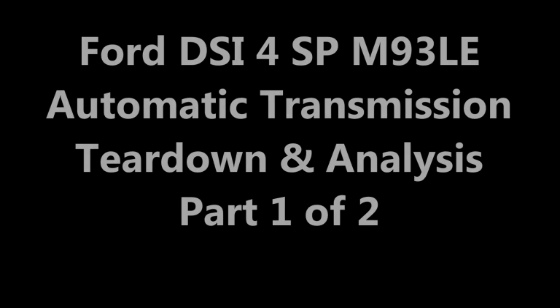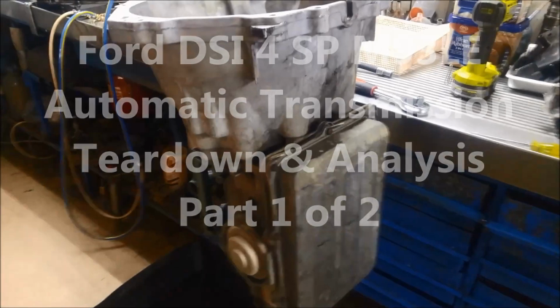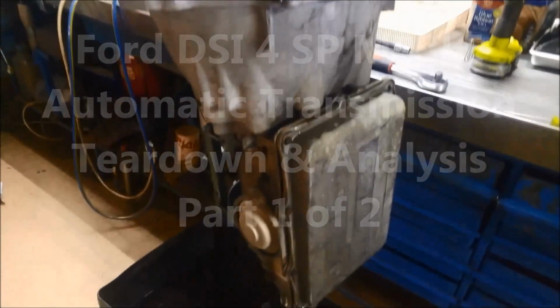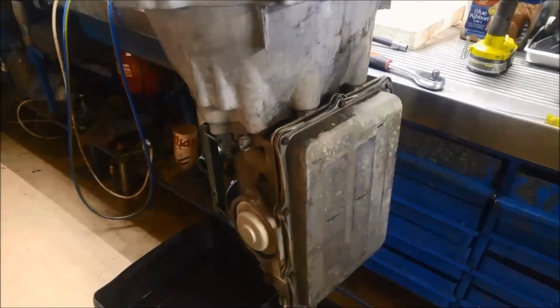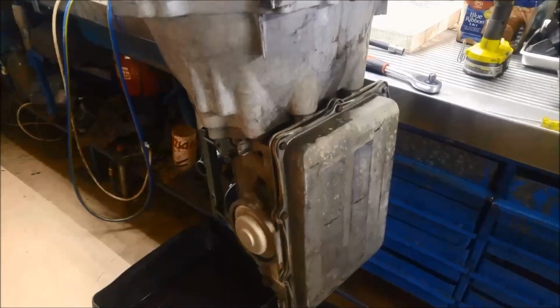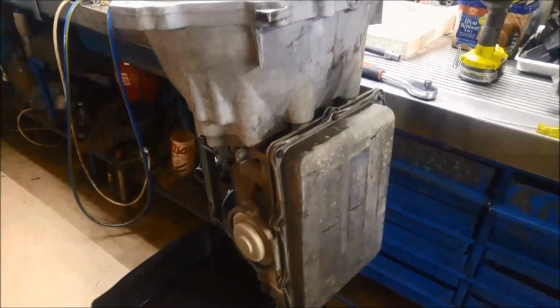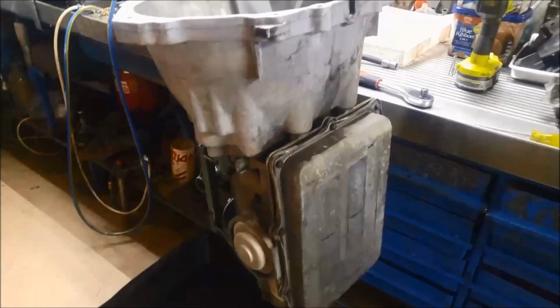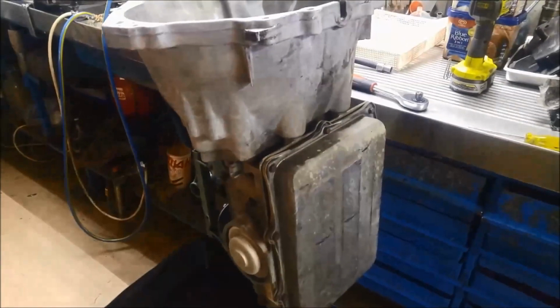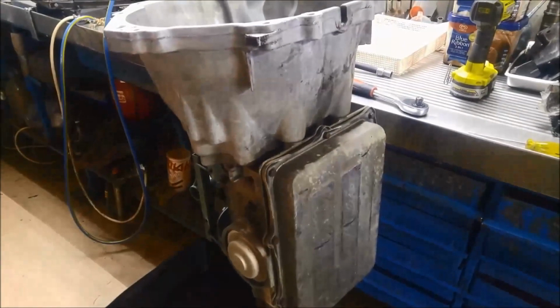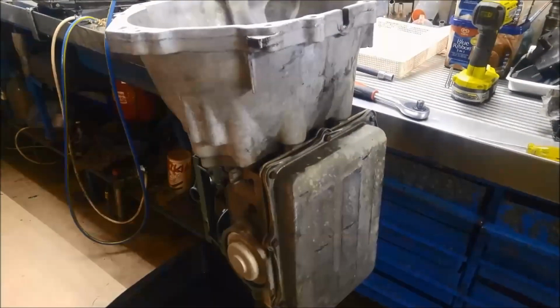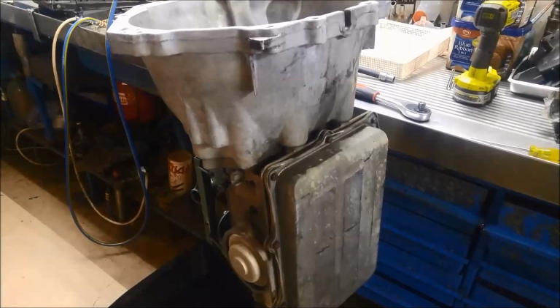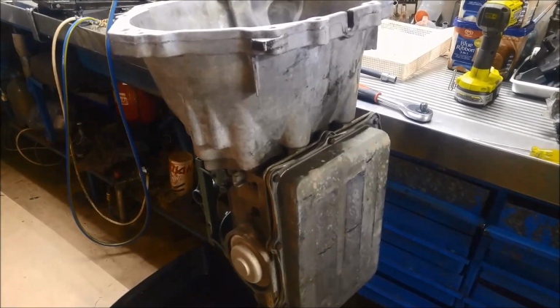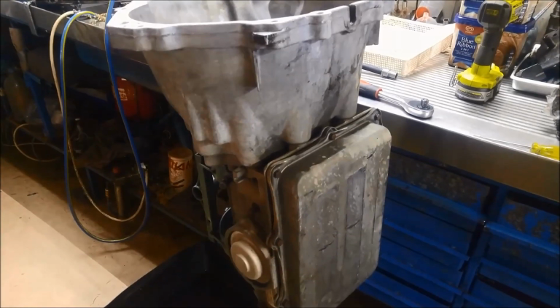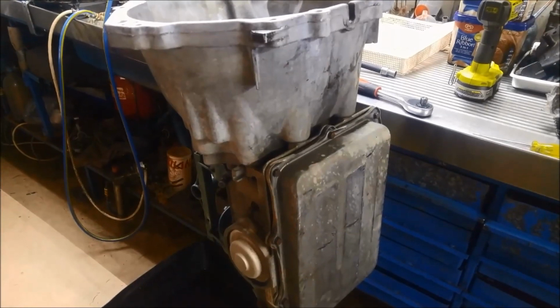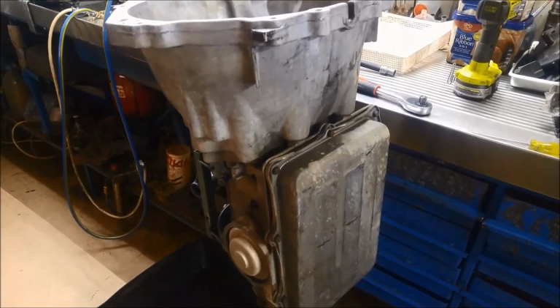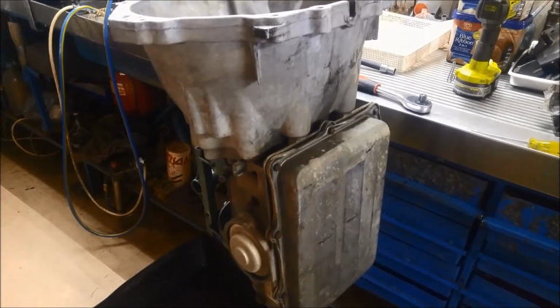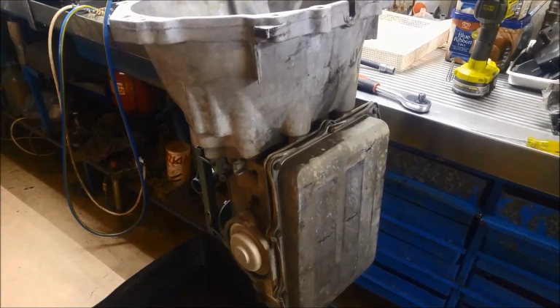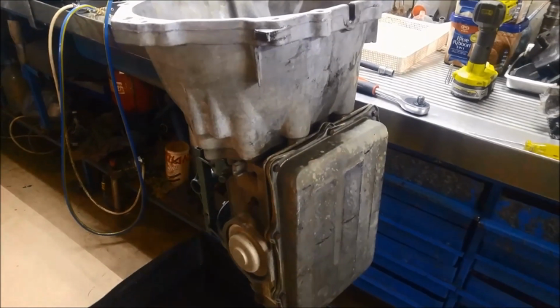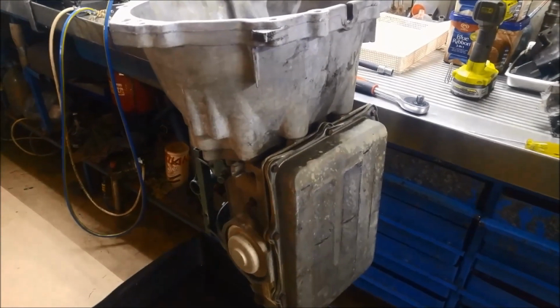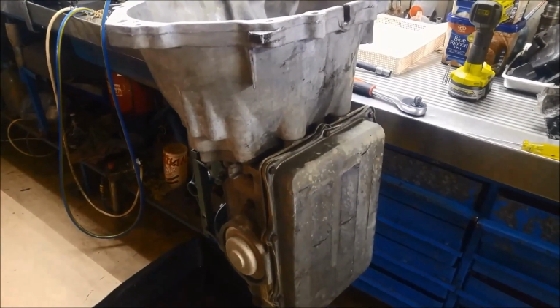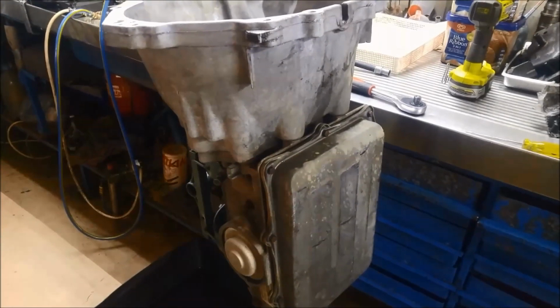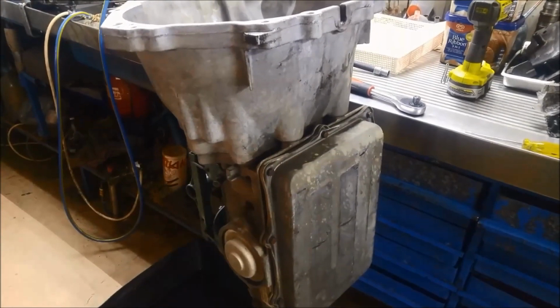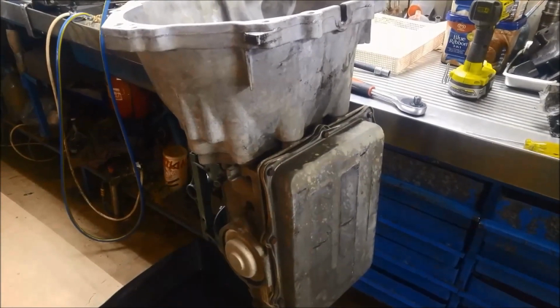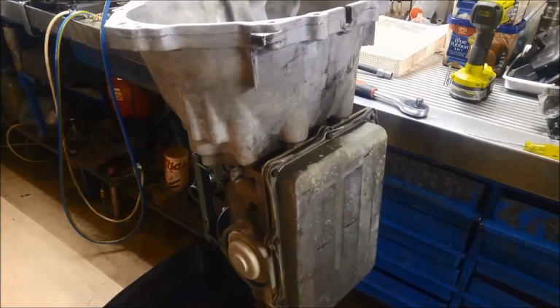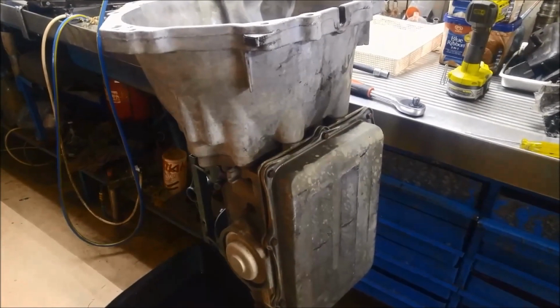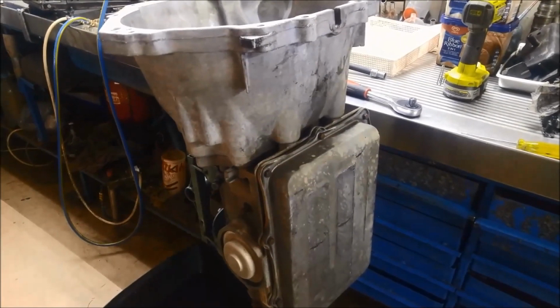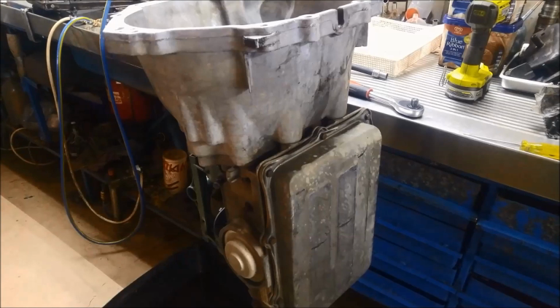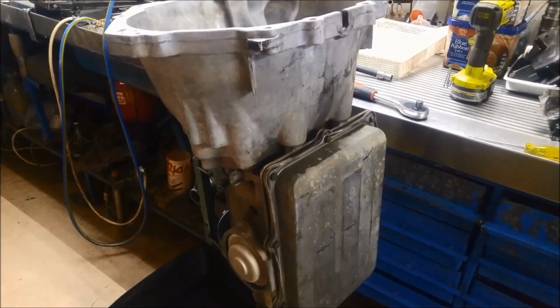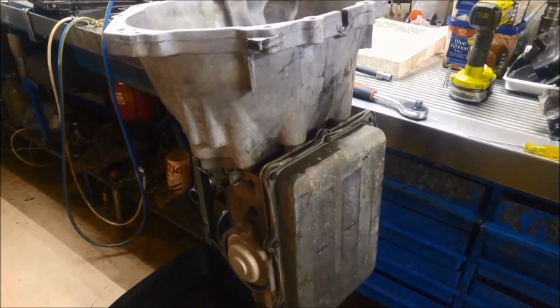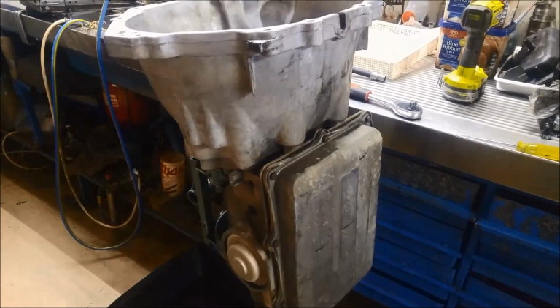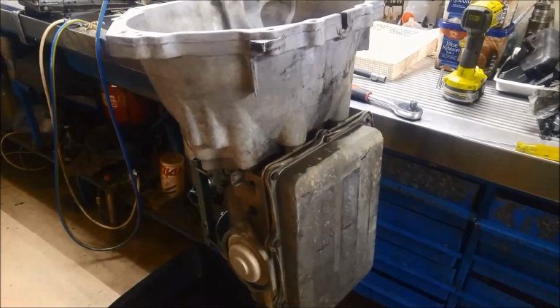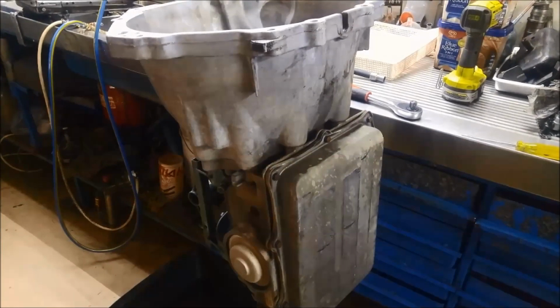Just a quick video on disassembling a DSi-93LE transmission. This one's out of a BF Ford, 4-speed automatic.